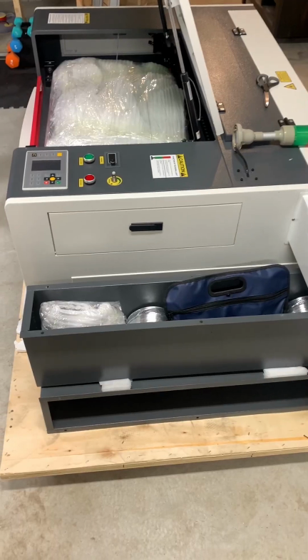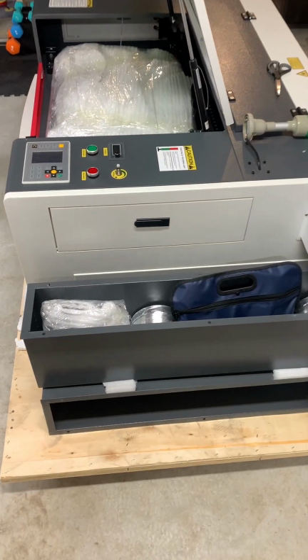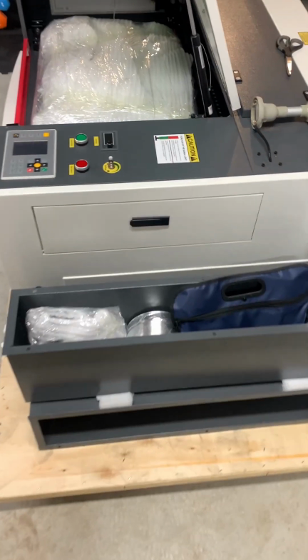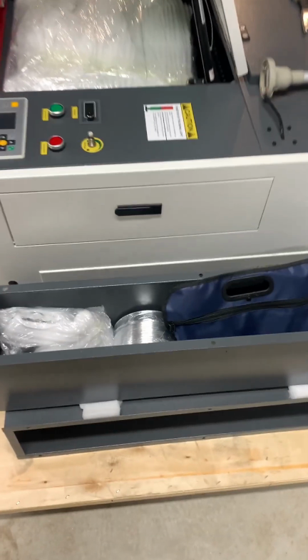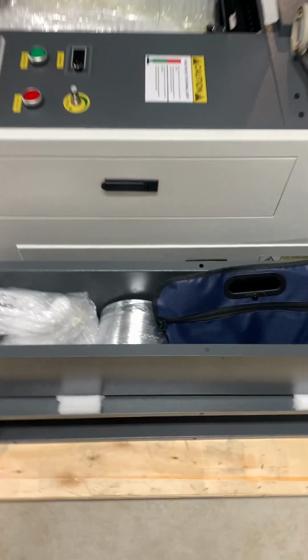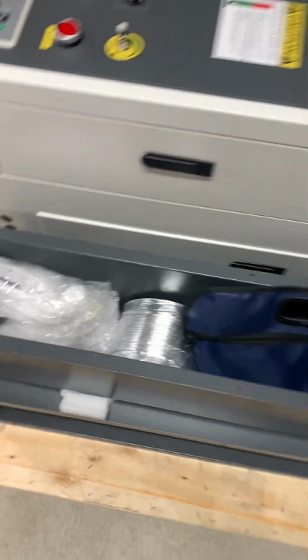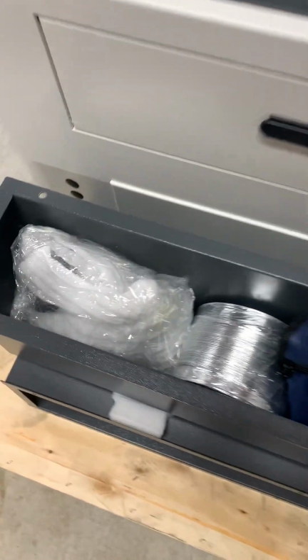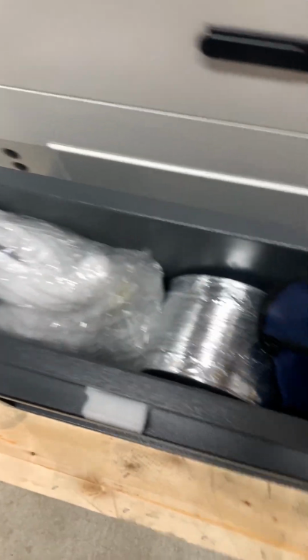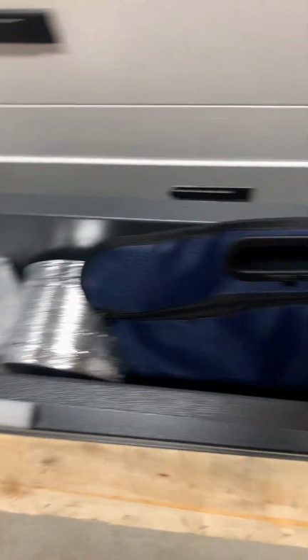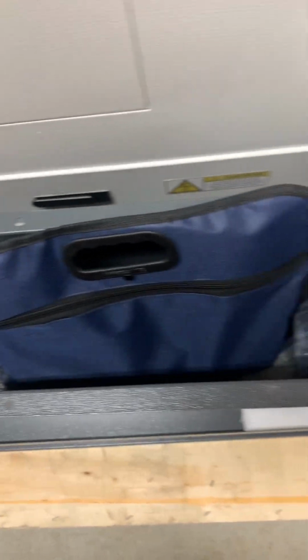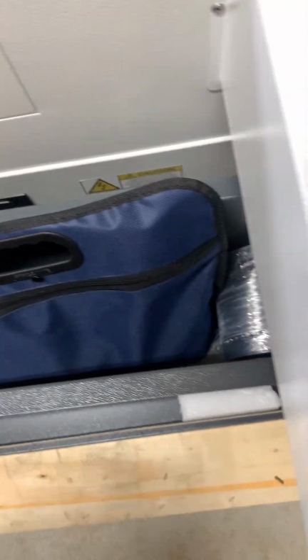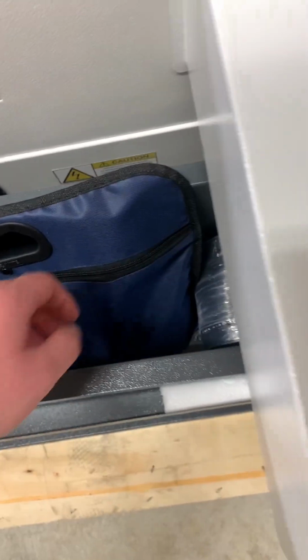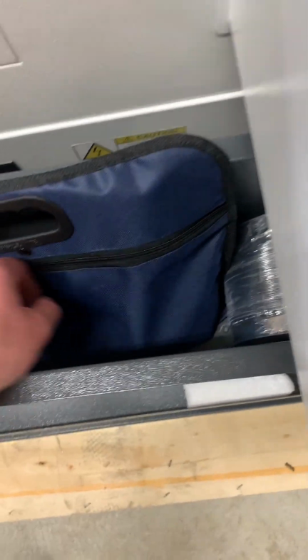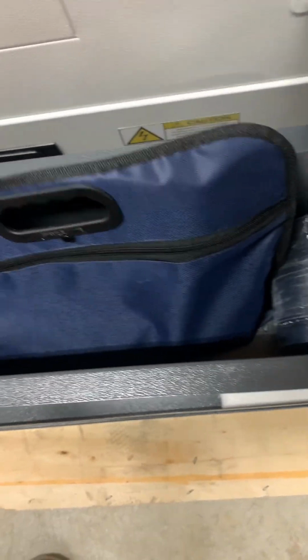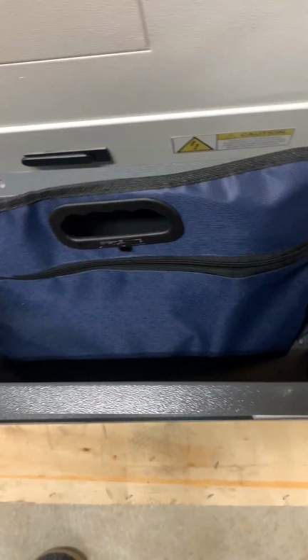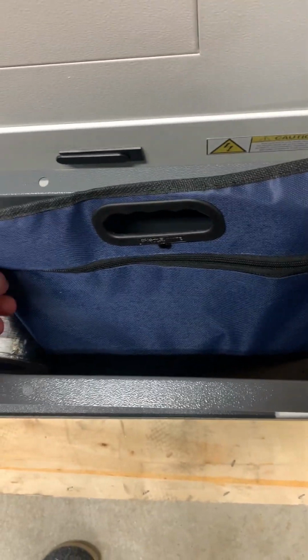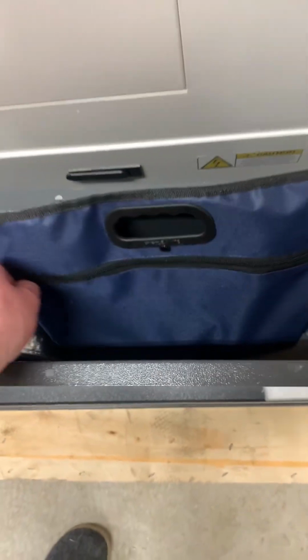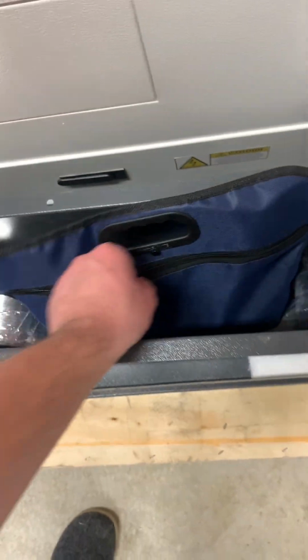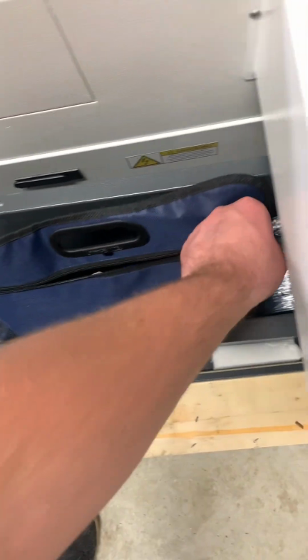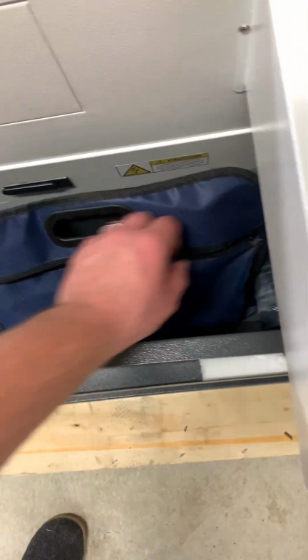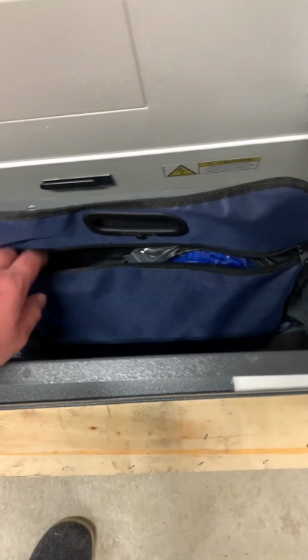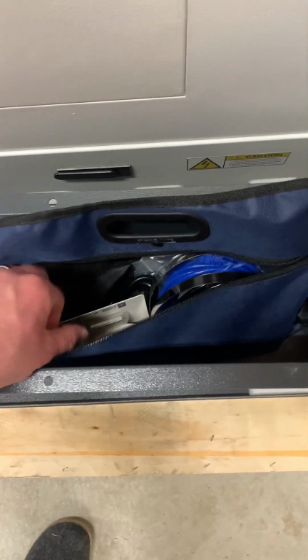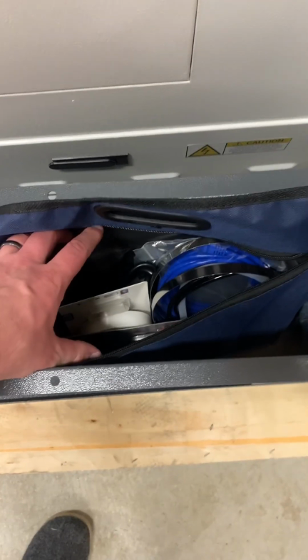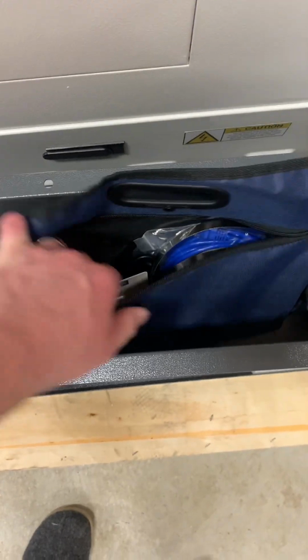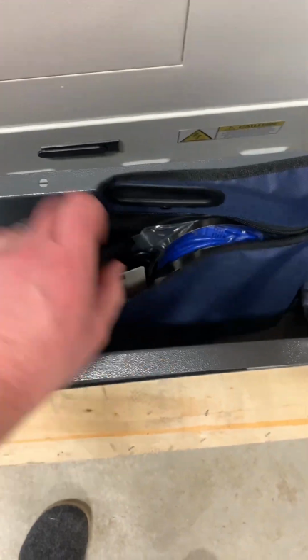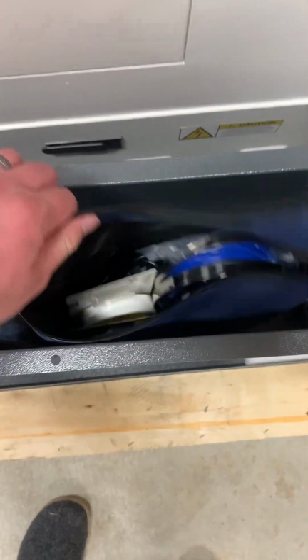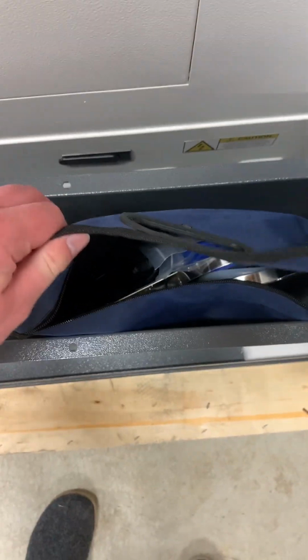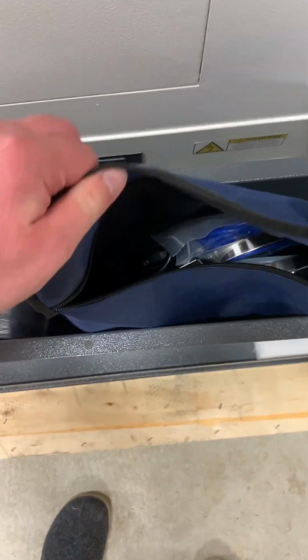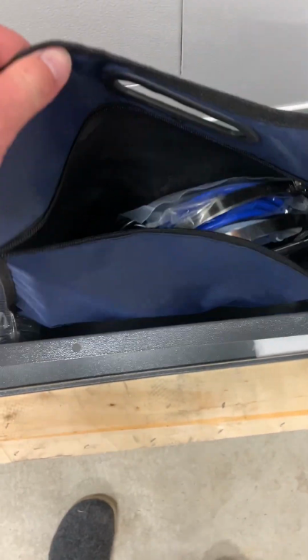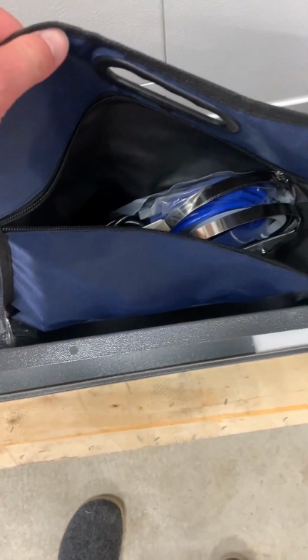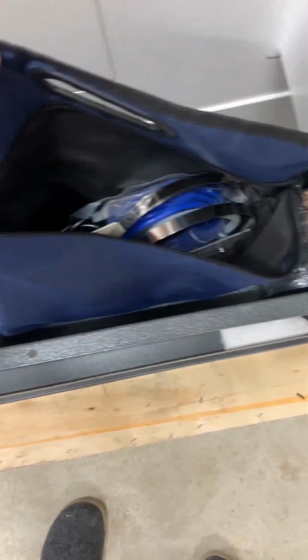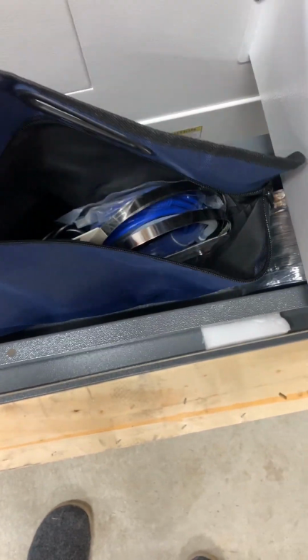Over on the side of the machine we have the laser legs, and inside are a few accessories like ducting, wheels, and a pouch which contains tools, cords, and accessories.